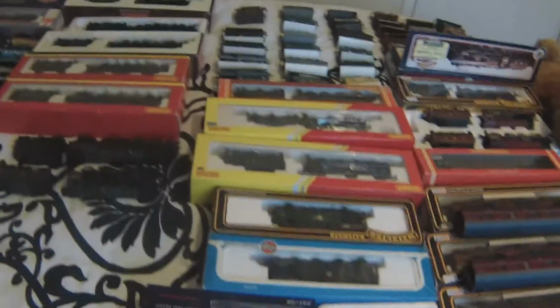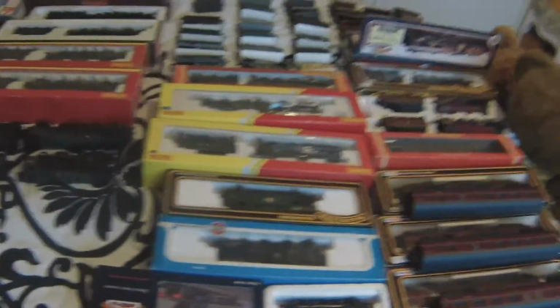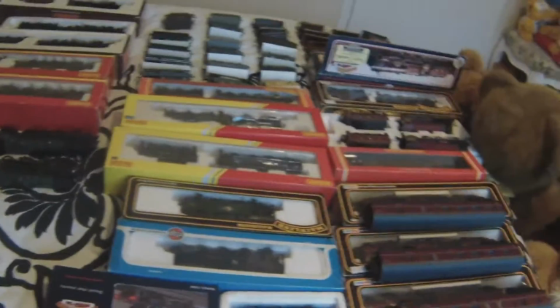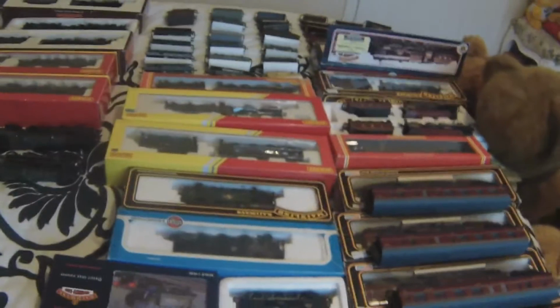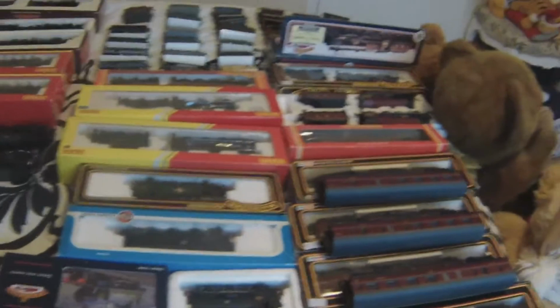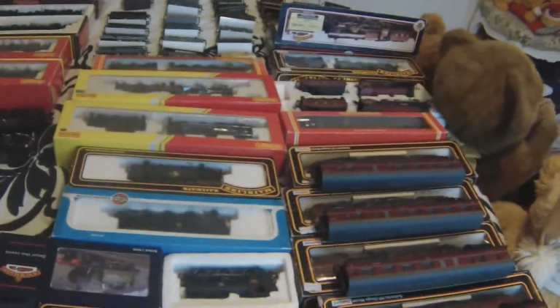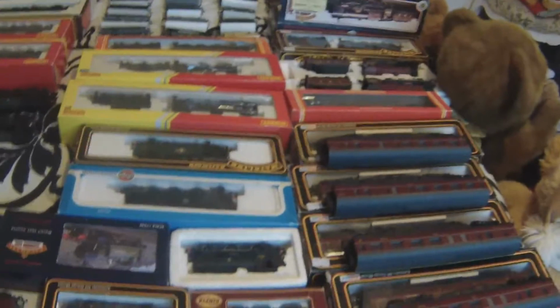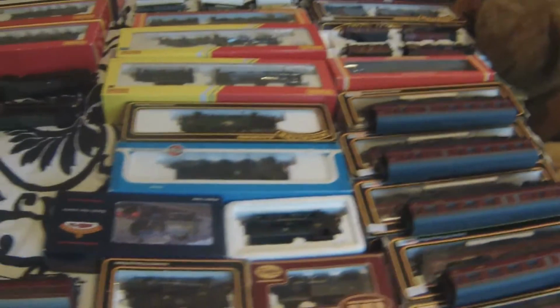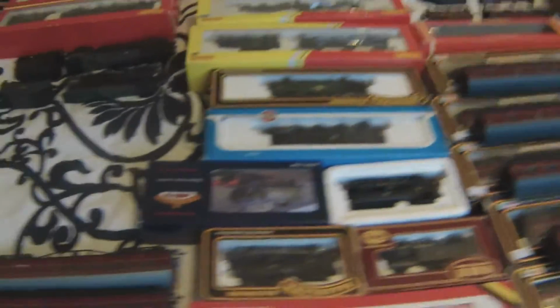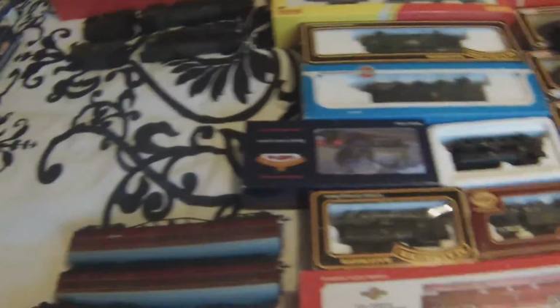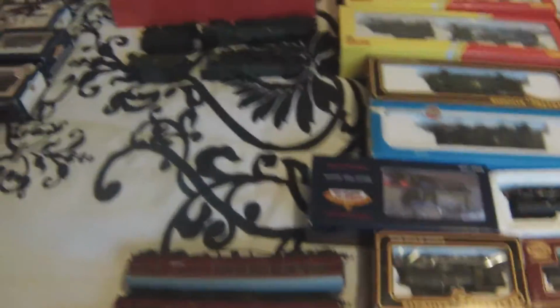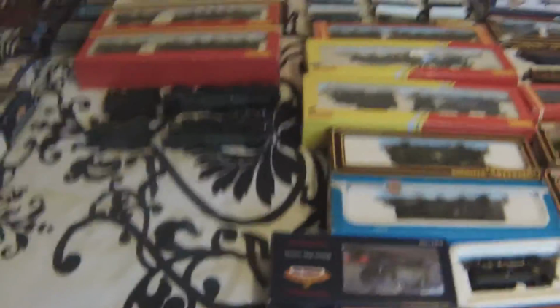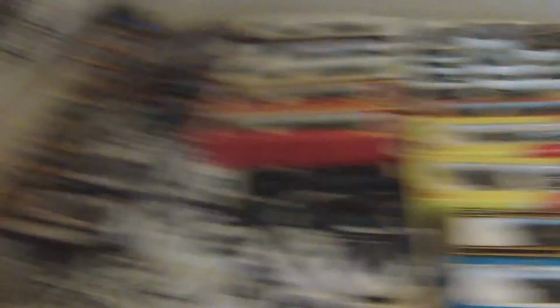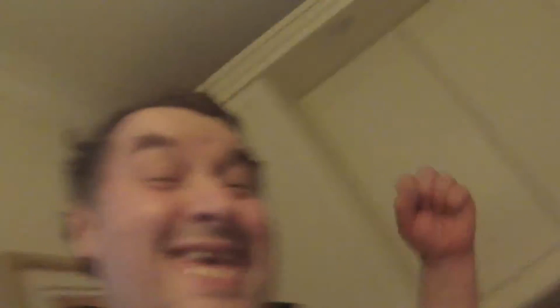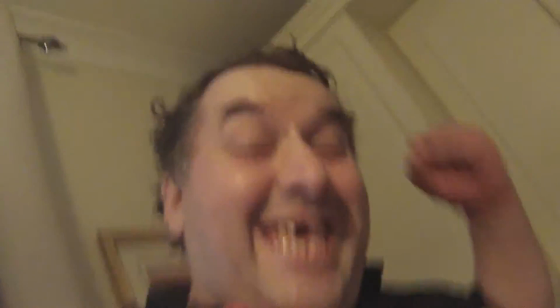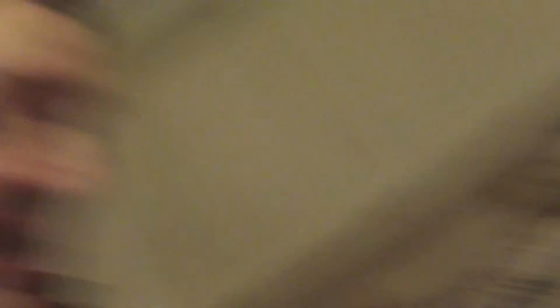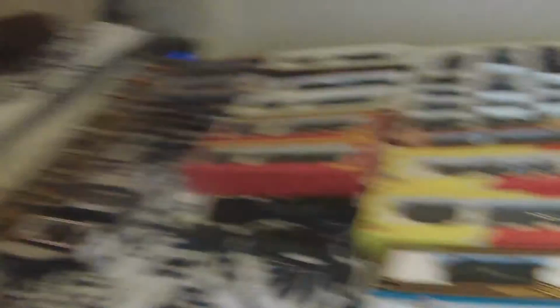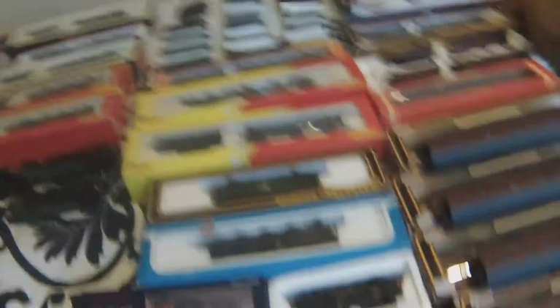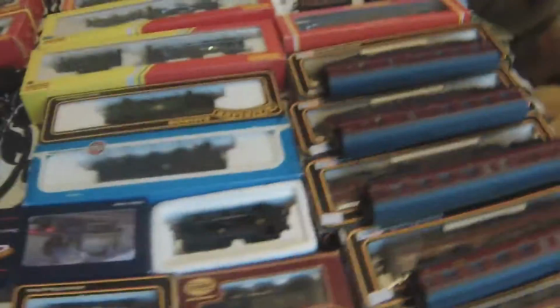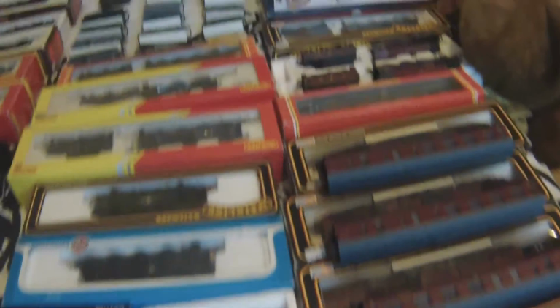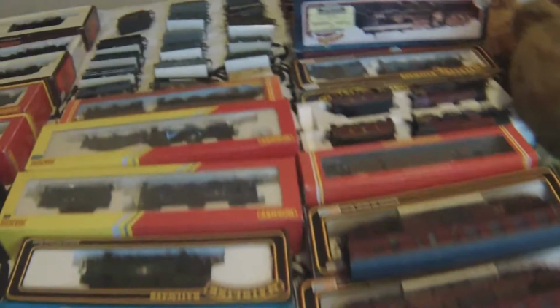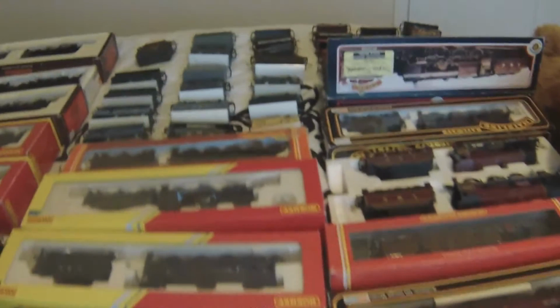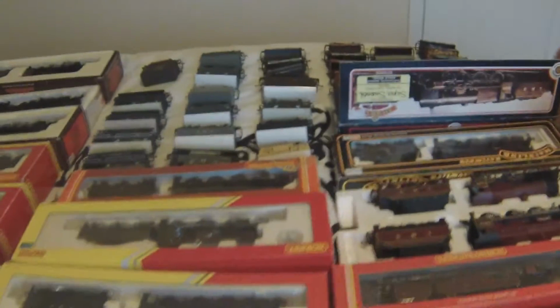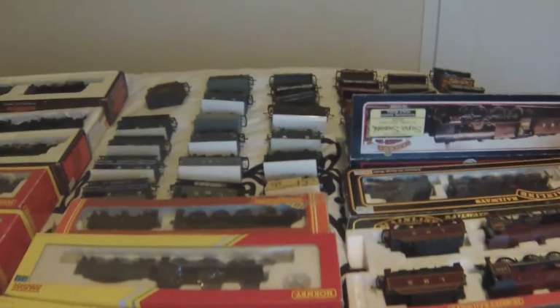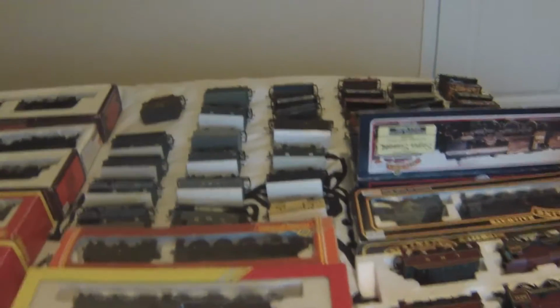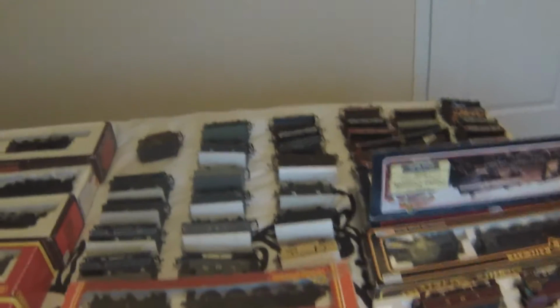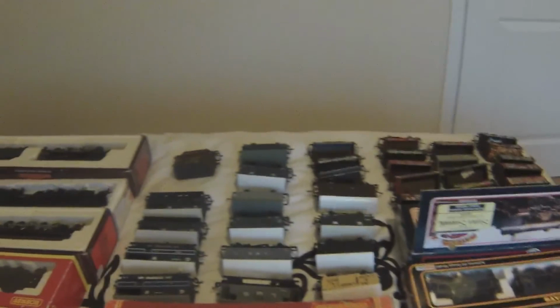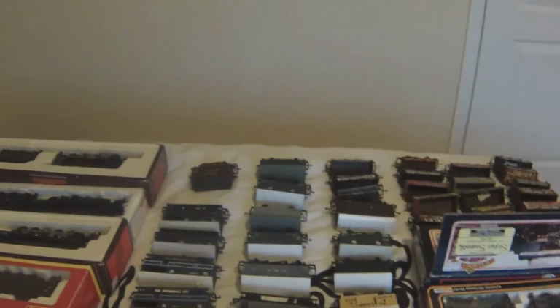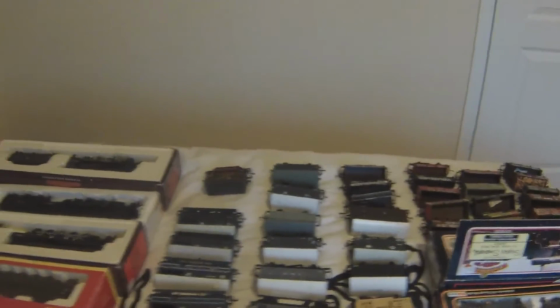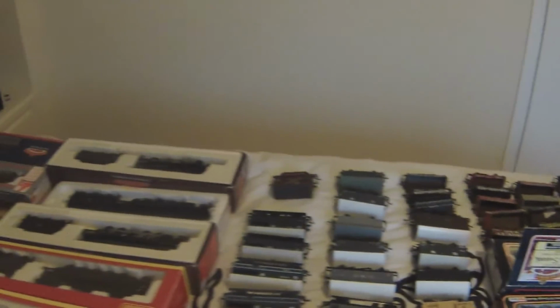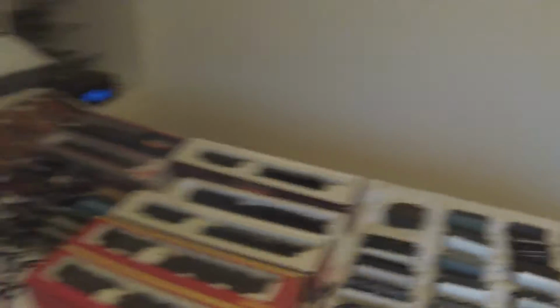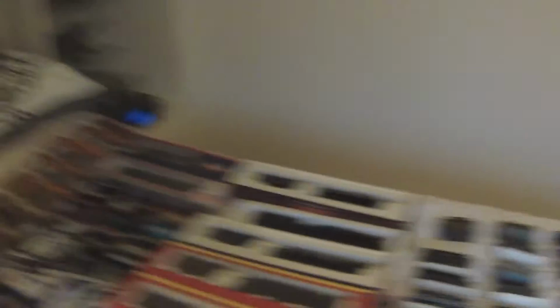But yeah, there we go — not a bad little haul really for Christmas. Happy with this lot, just a bit!